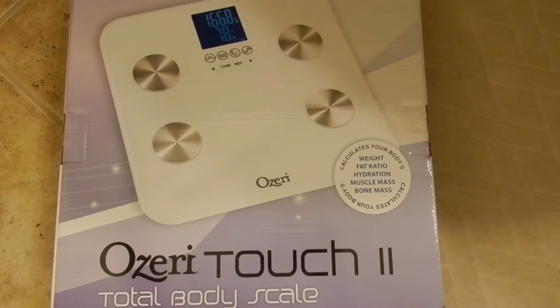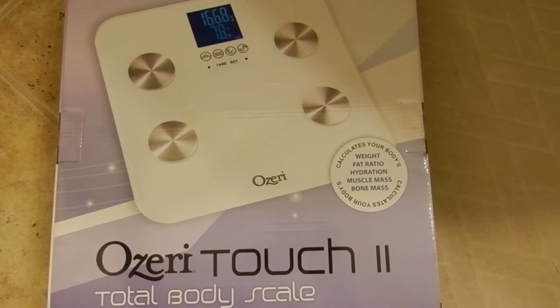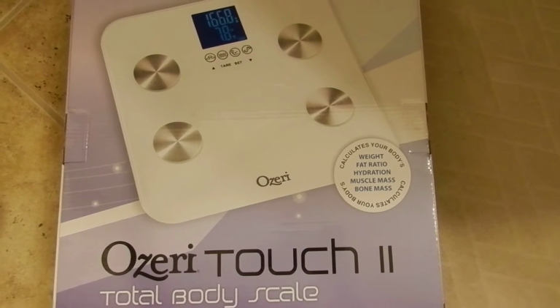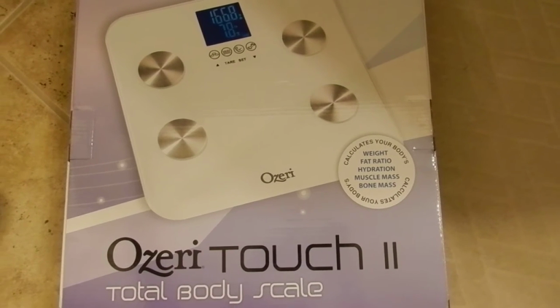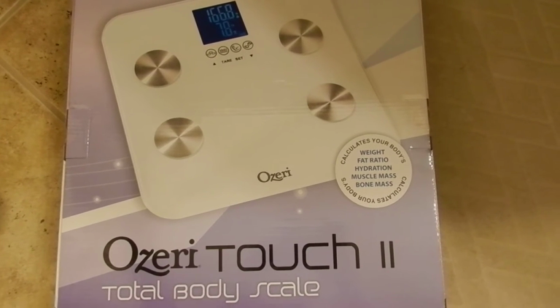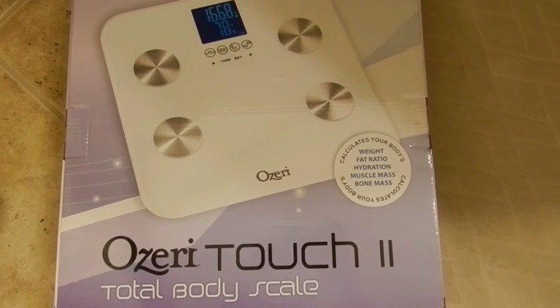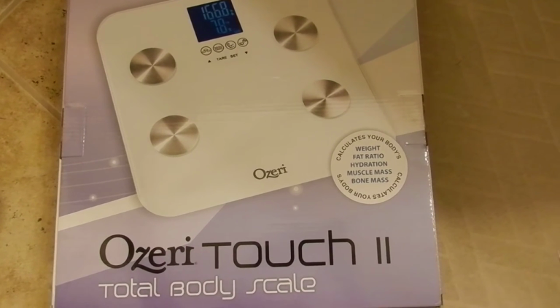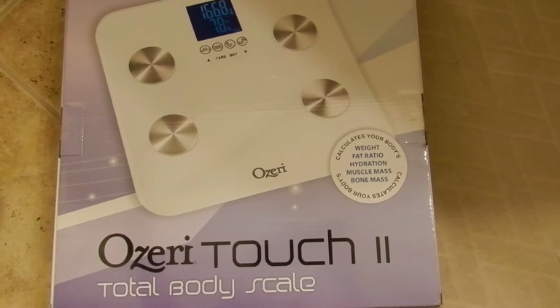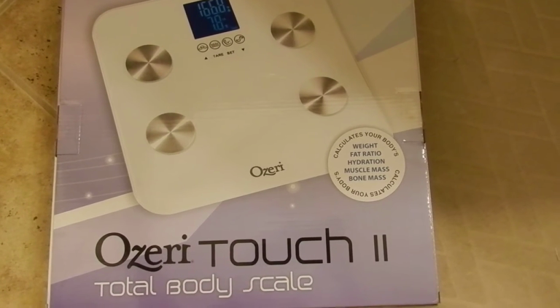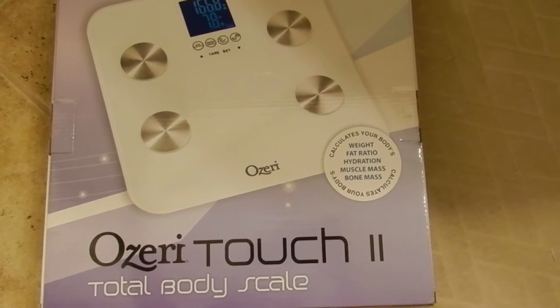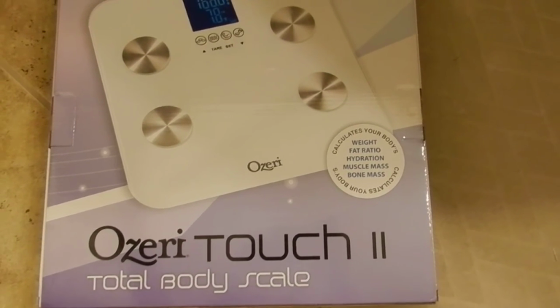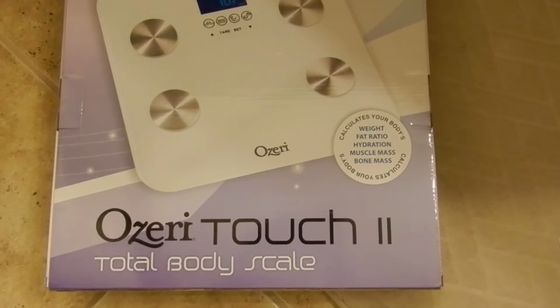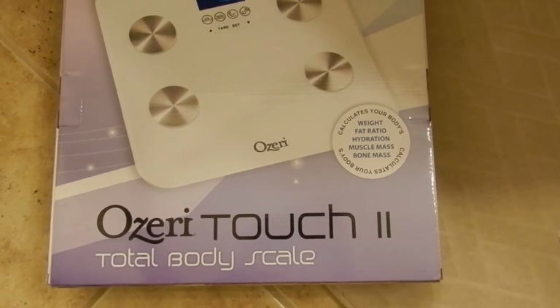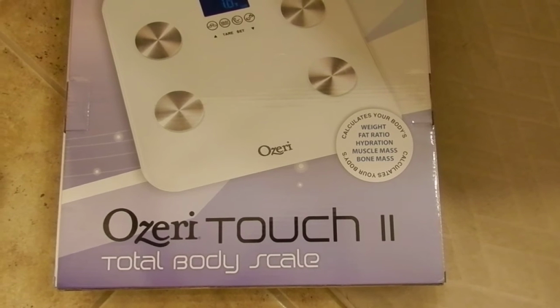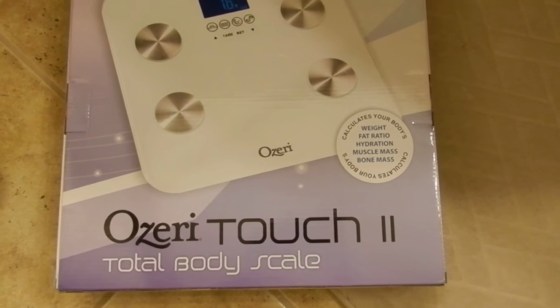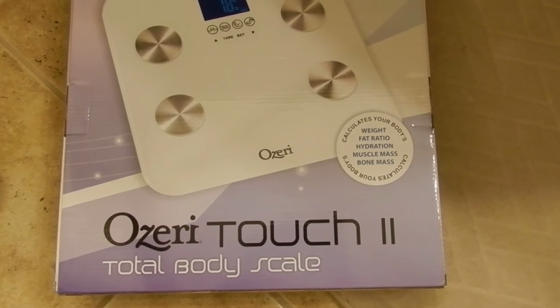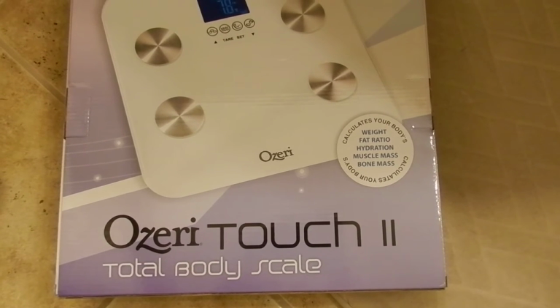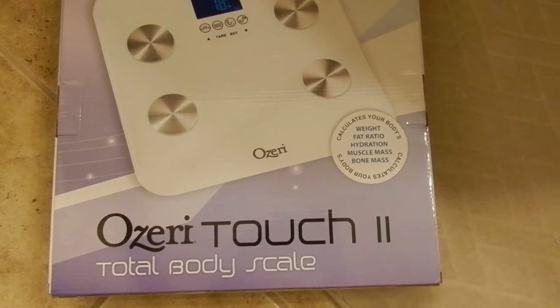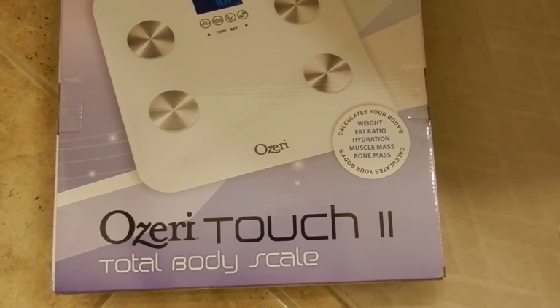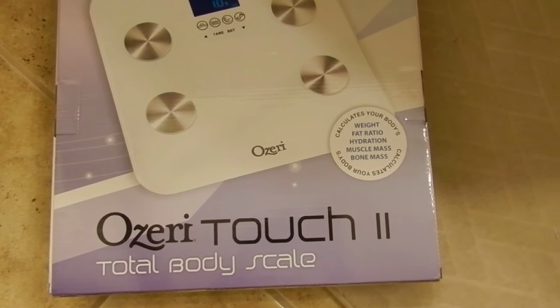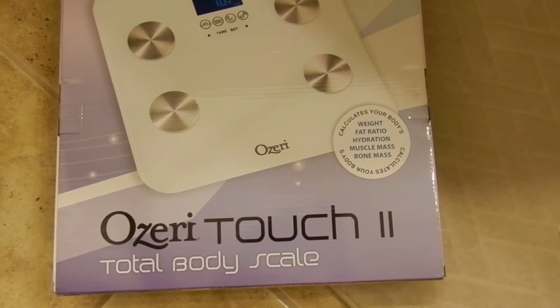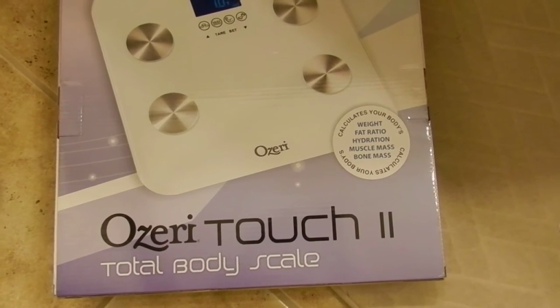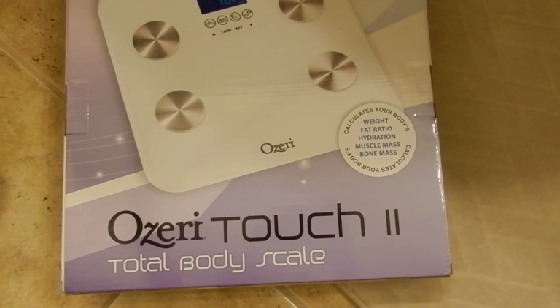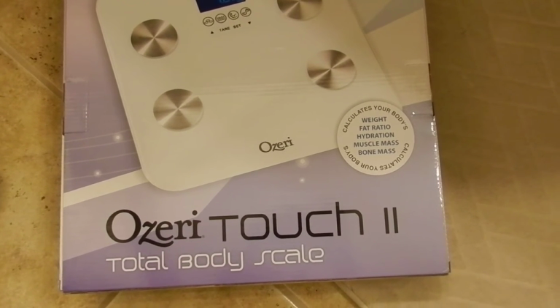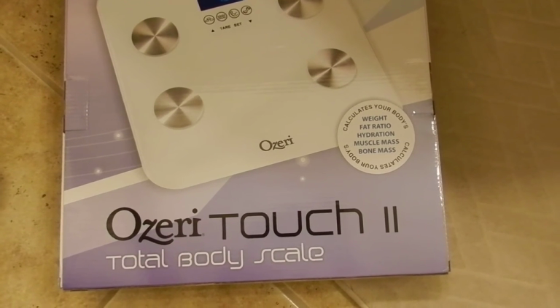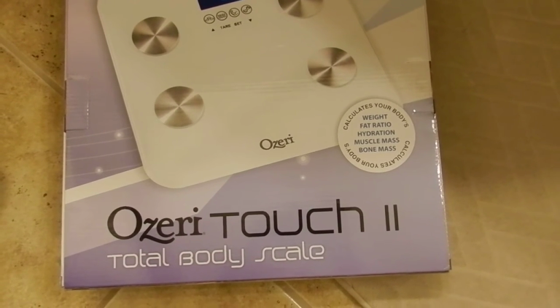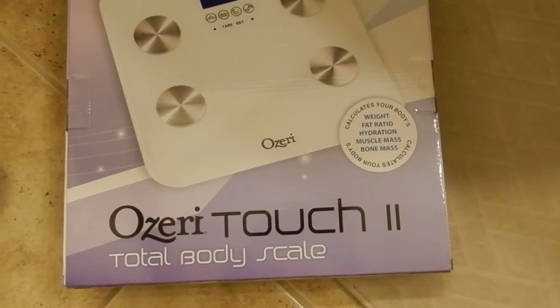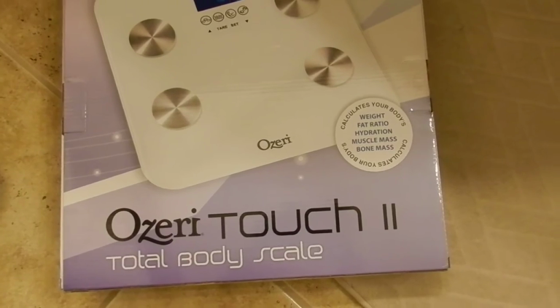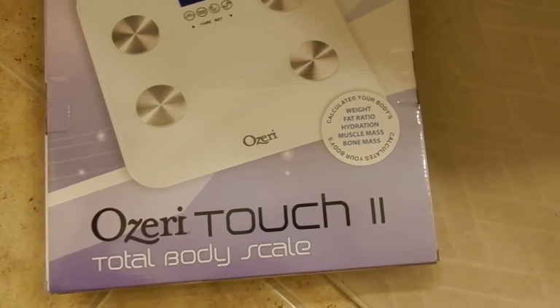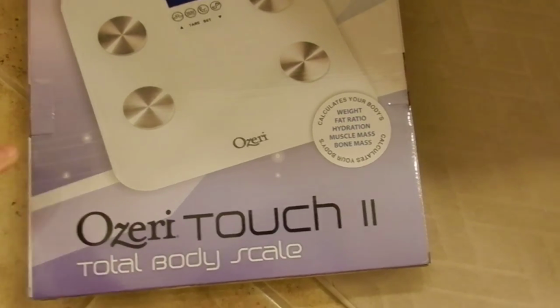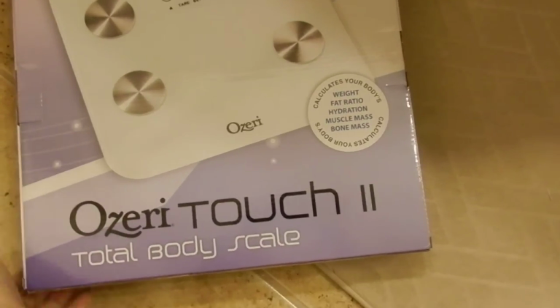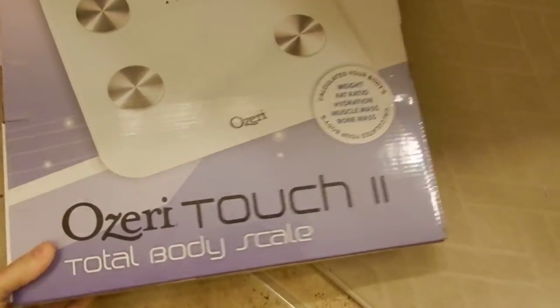Today I'm going to explain how to use the Ozuri Touch 2 Total Body Scale. It will calculate your weight, fat ratio, hydration, muscle mass, and bone mass.